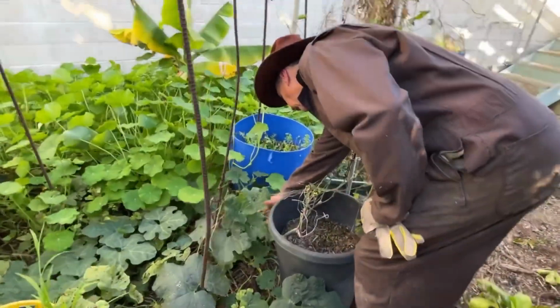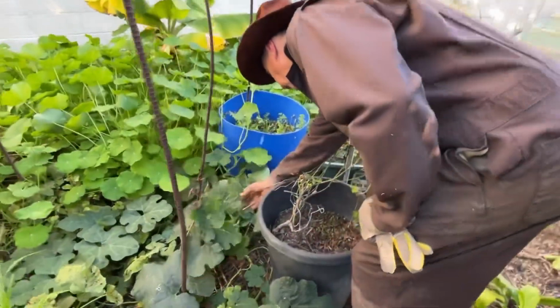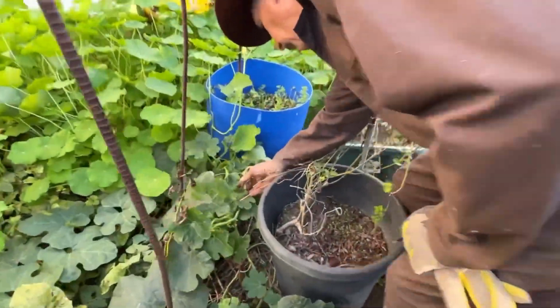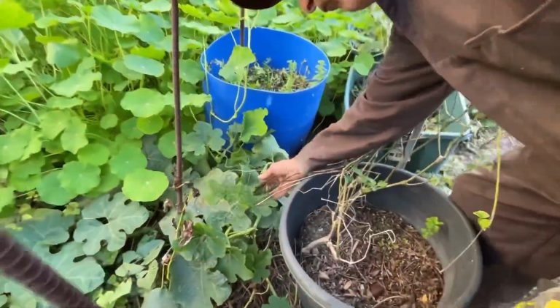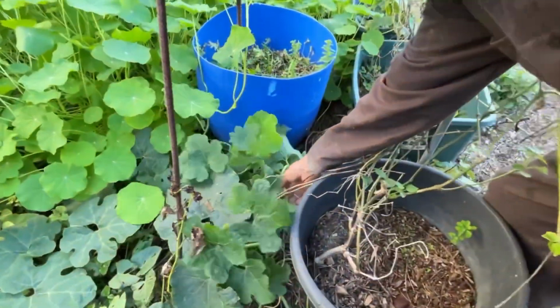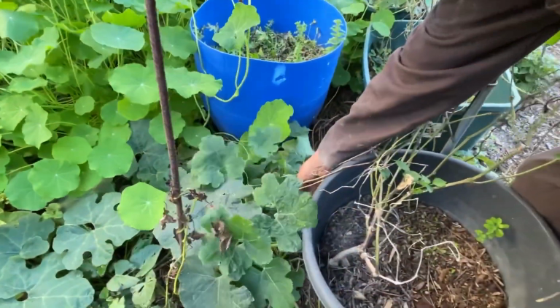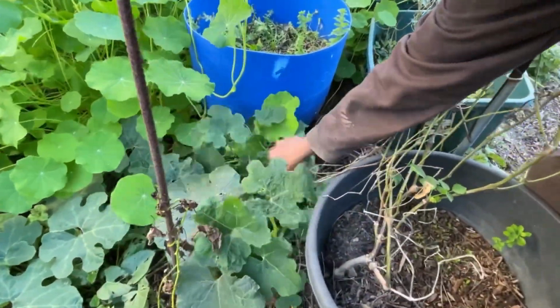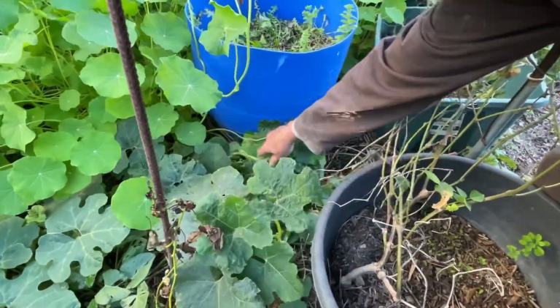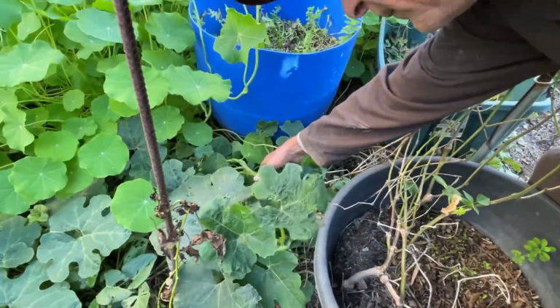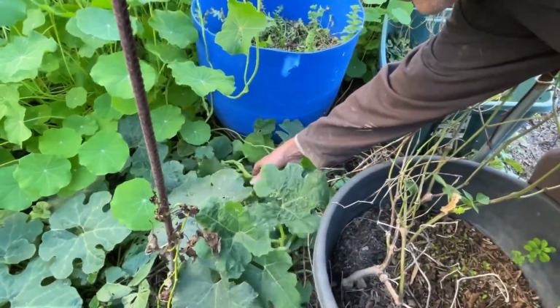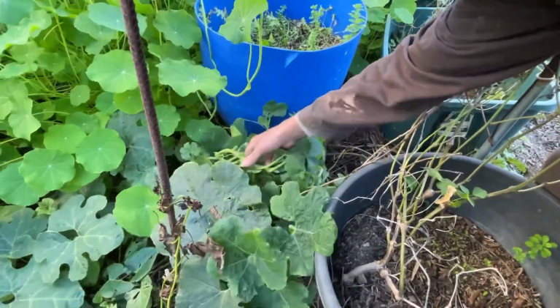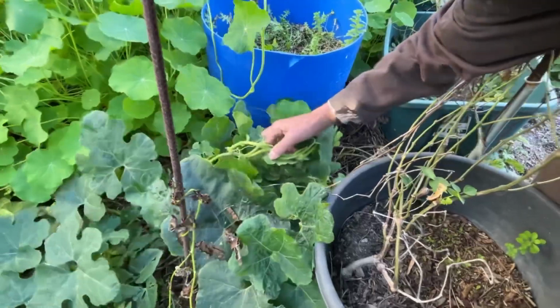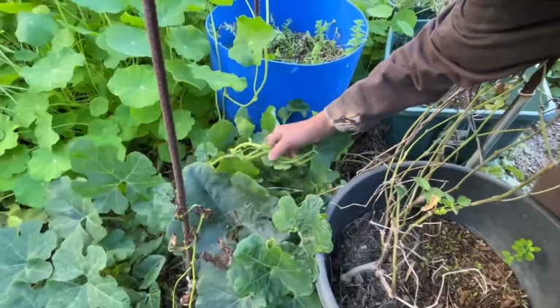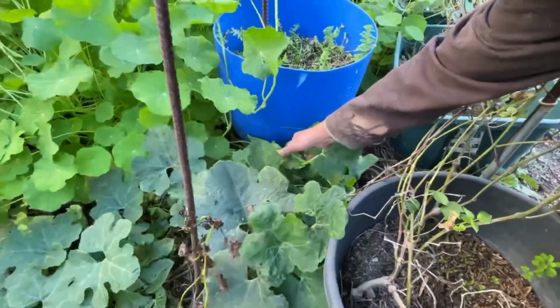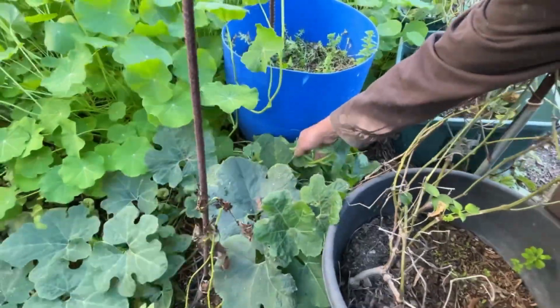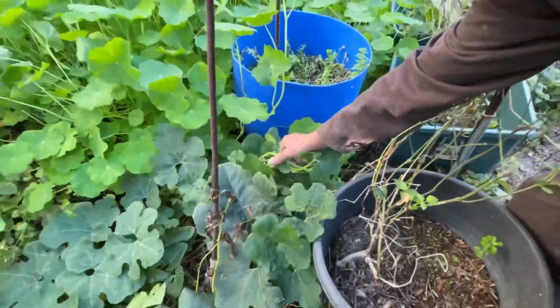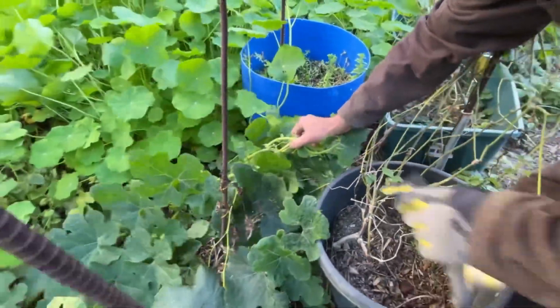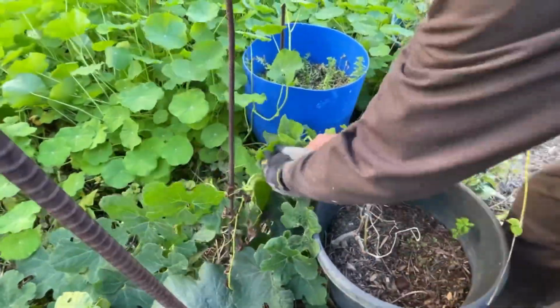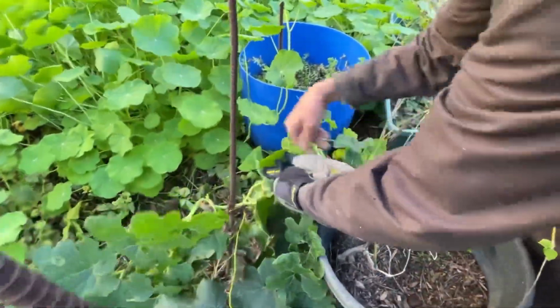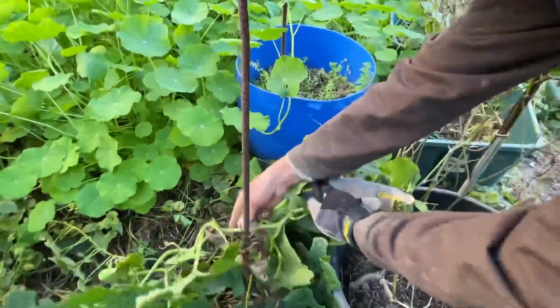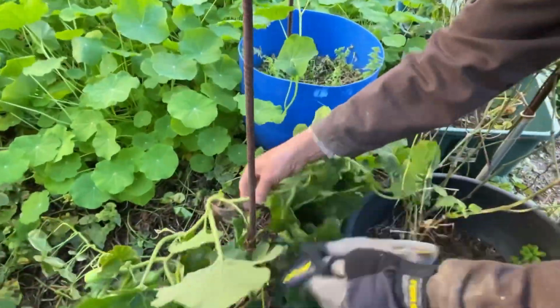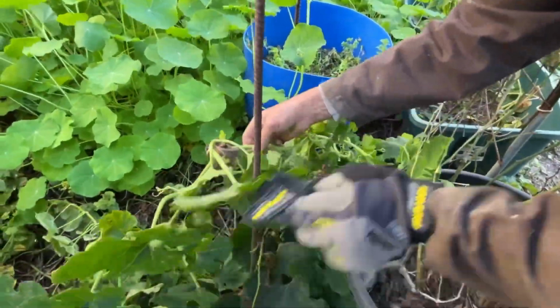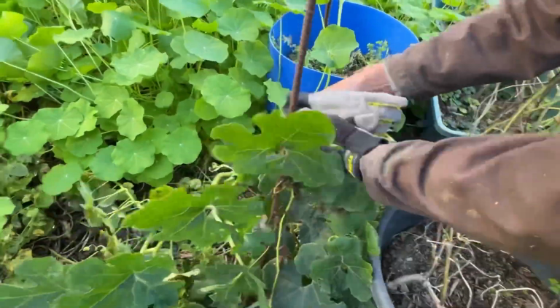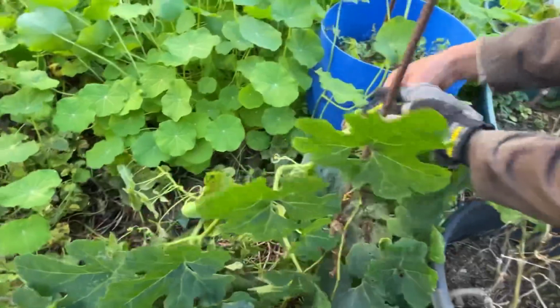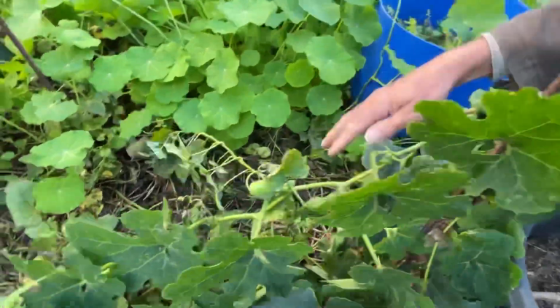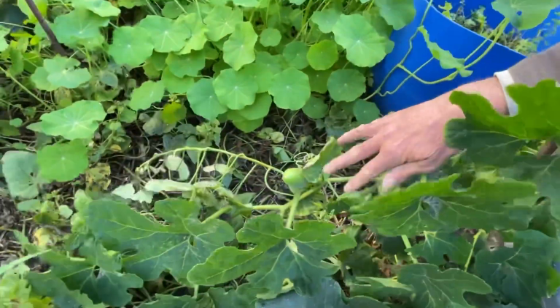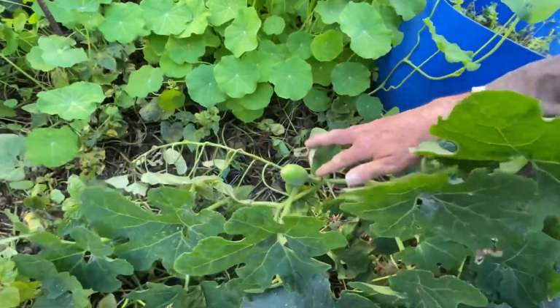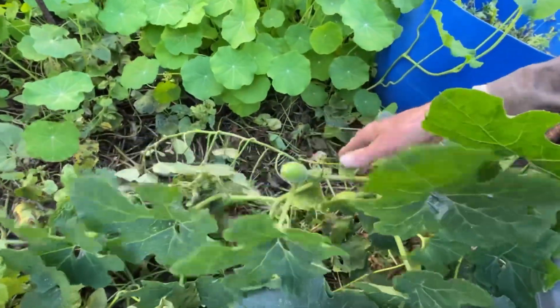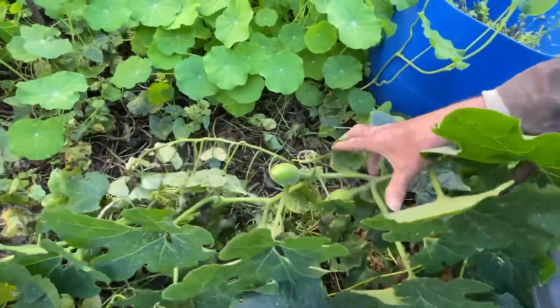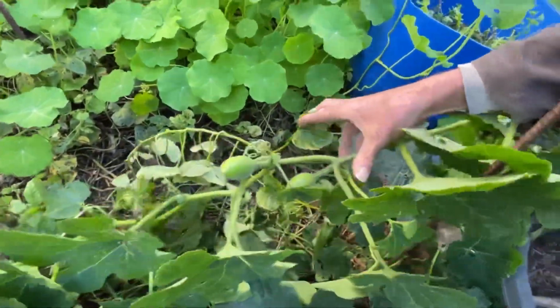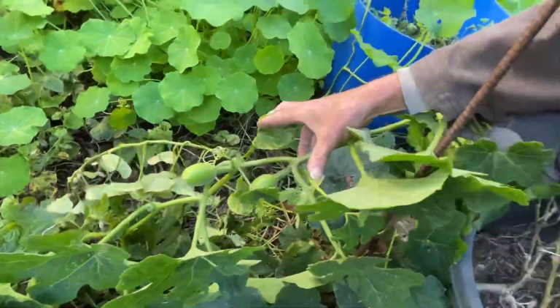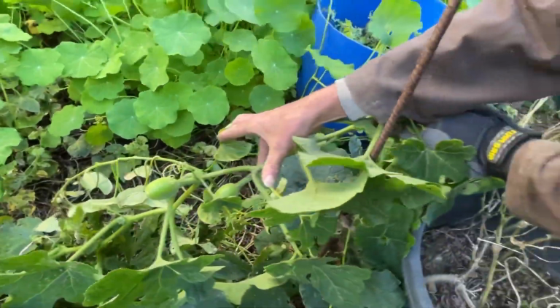Fig leaf gourd, or shark fin melon, is a perennial squash. This is a very sheltered area of my garden — recently it flowered again and it's producing some new fruit.